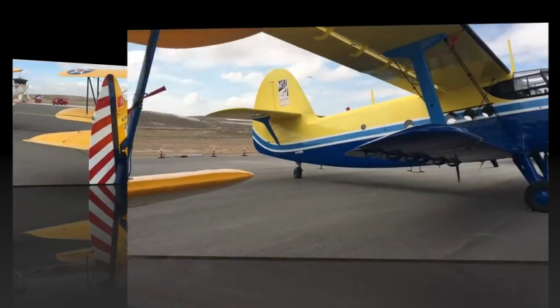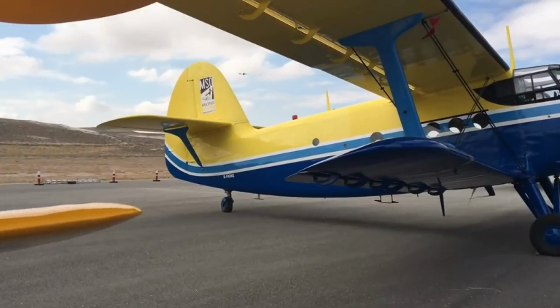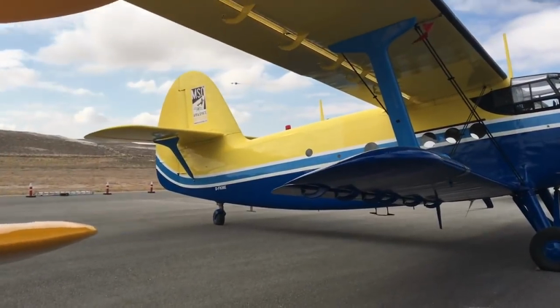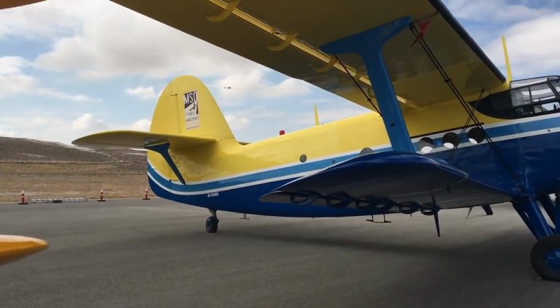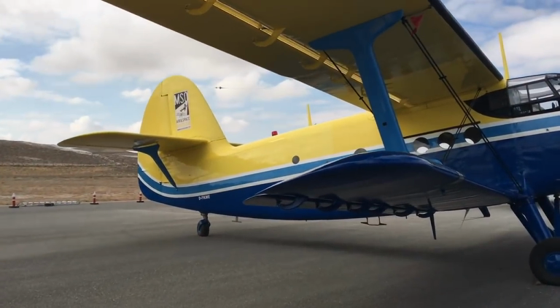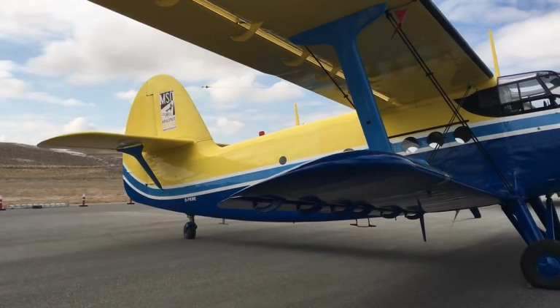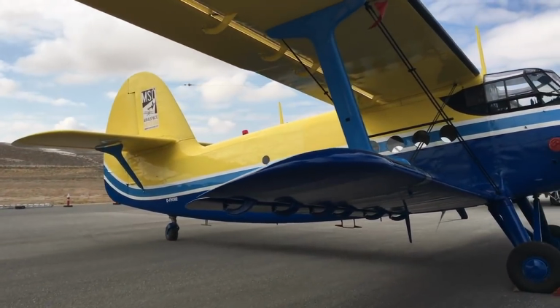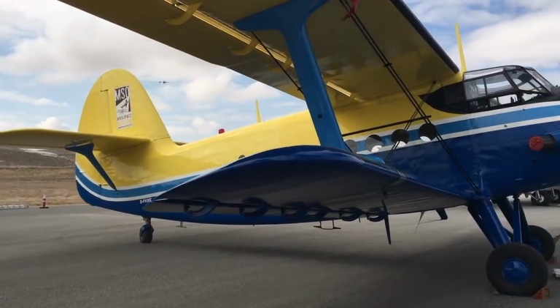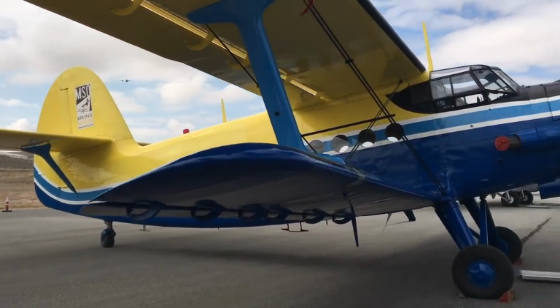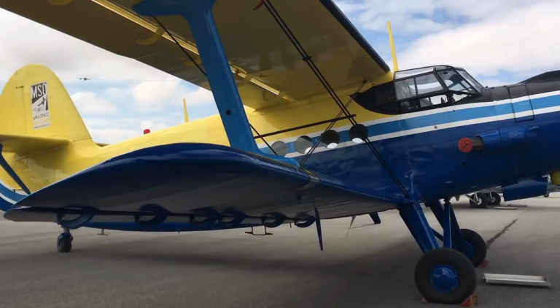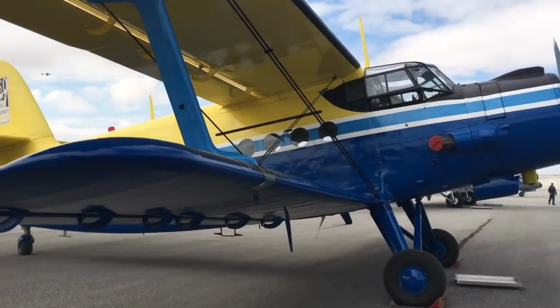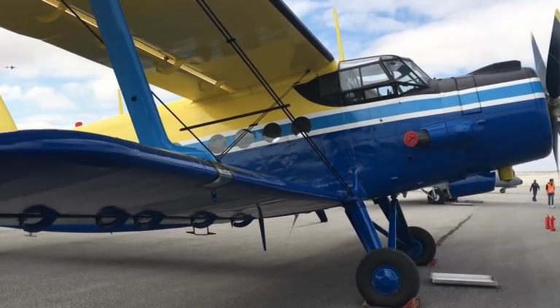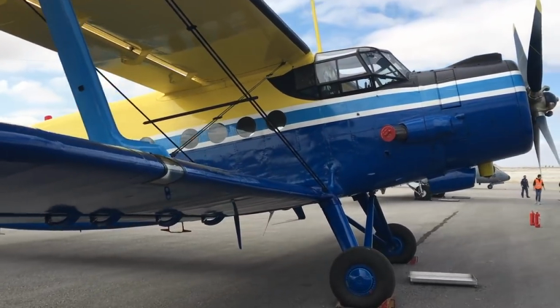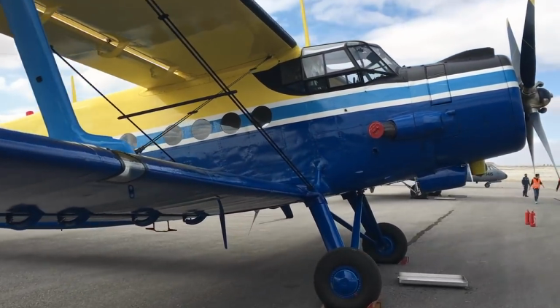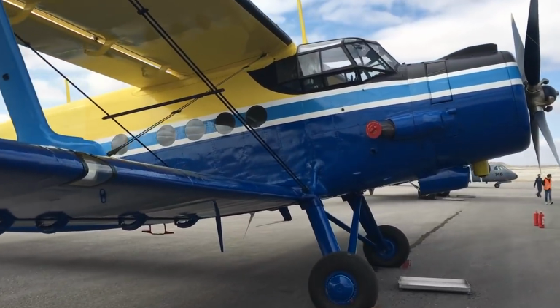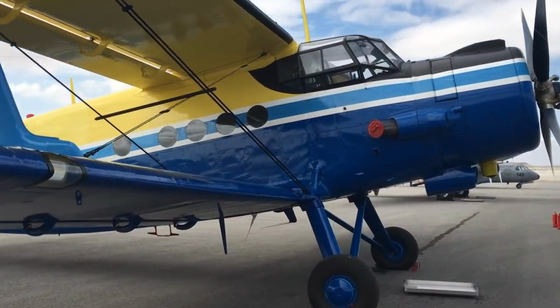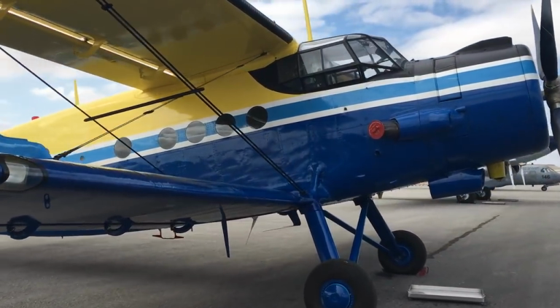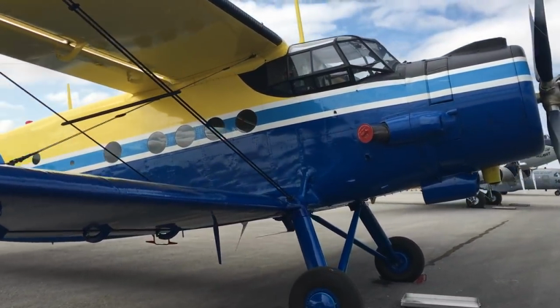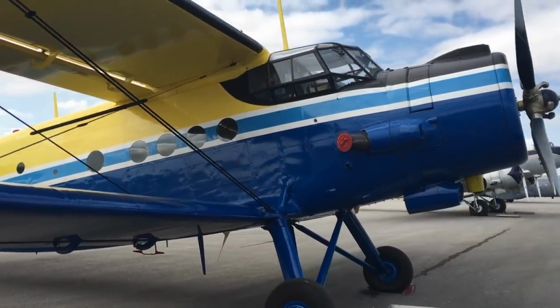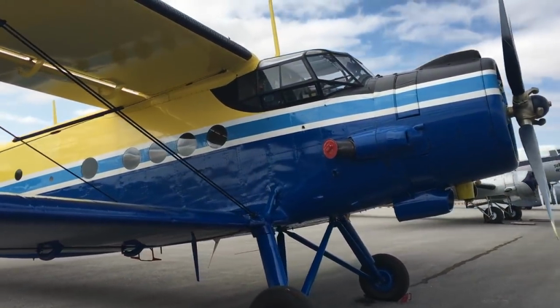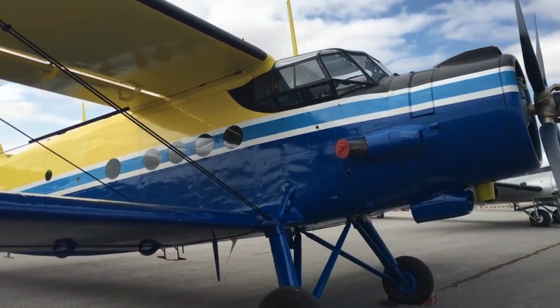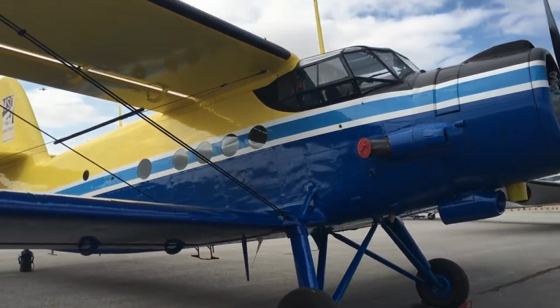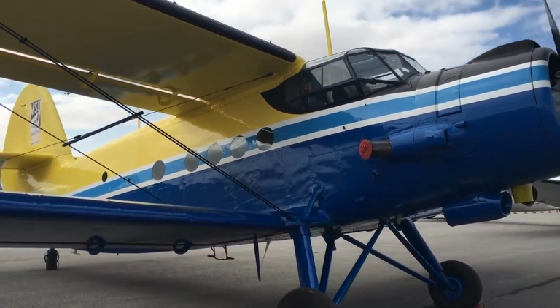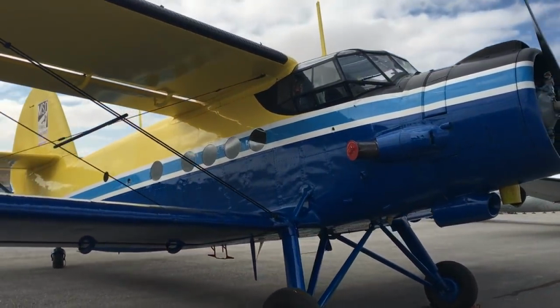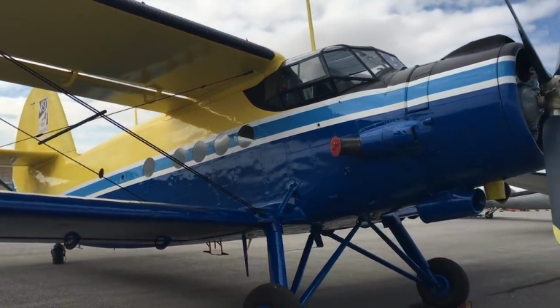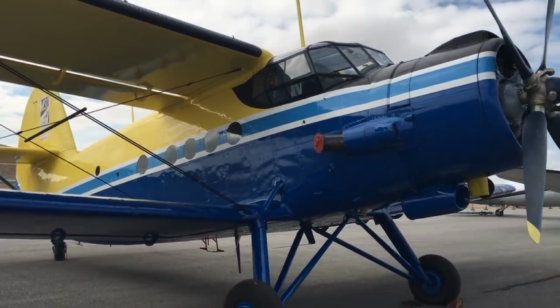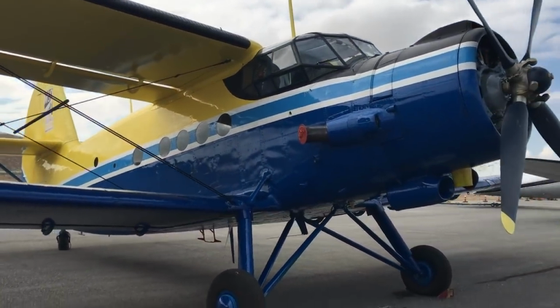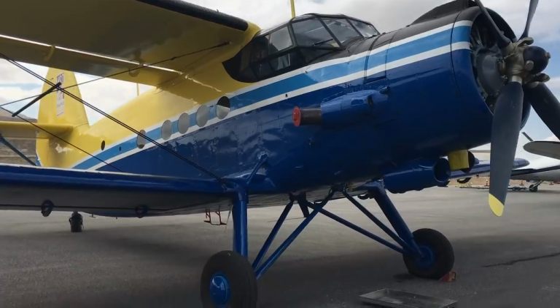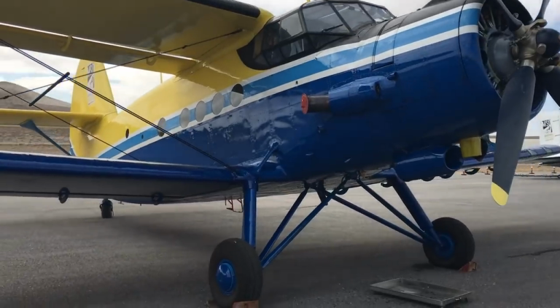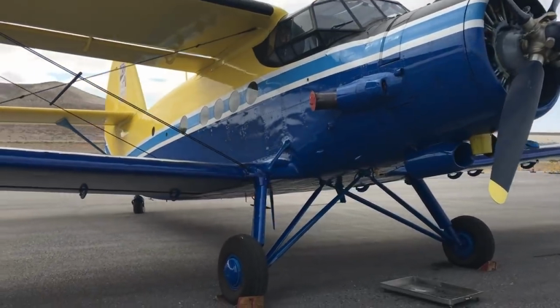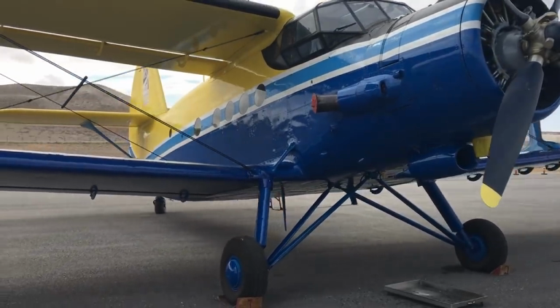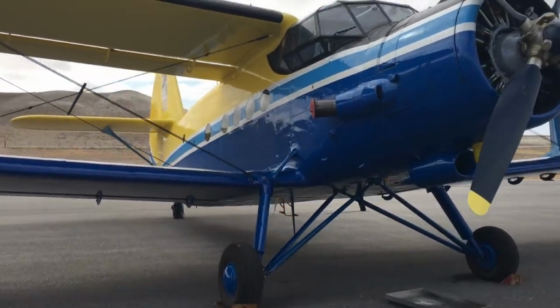Gördüğünüz uçak çift kanatlı Antonov. Dünyanın en büyük çift kanatlı uçağı; 12 yolcu taşıyabiliyor, paraşütçü atabiliyor, ilaçlamada kullanılabiliyor. Gerçekten müzenin önemli parçalarından bir tanesi.